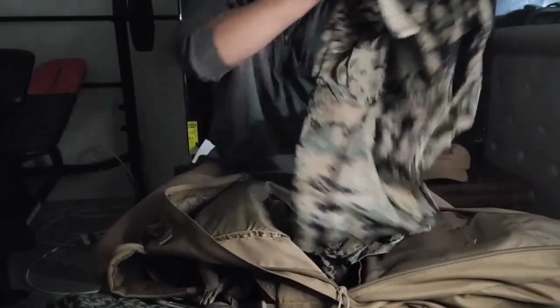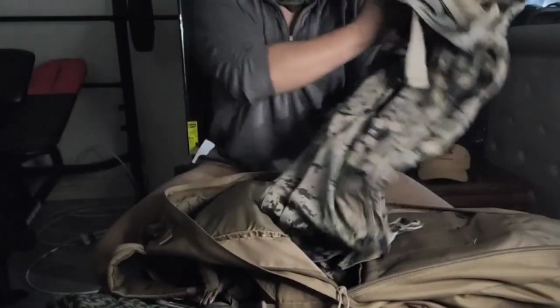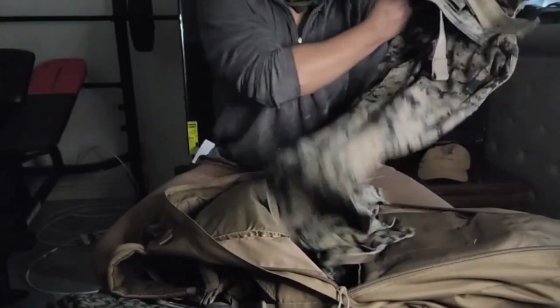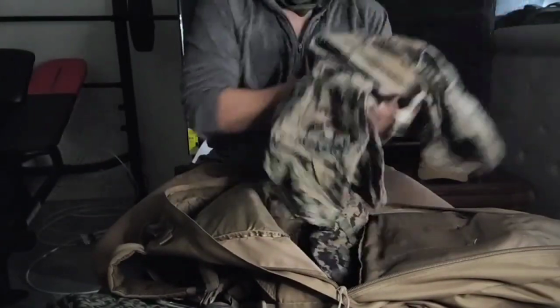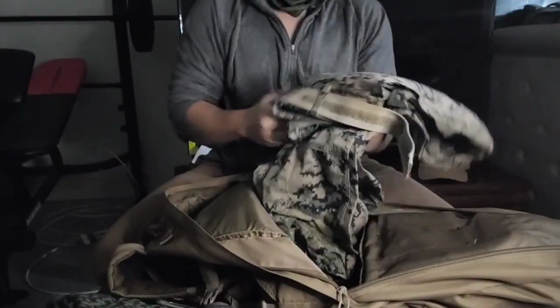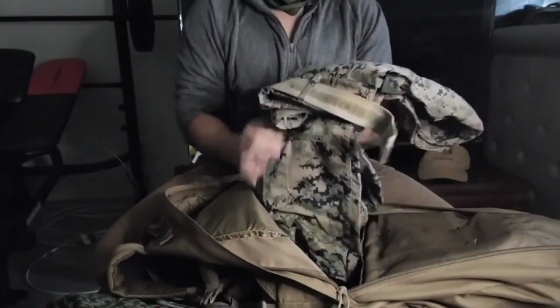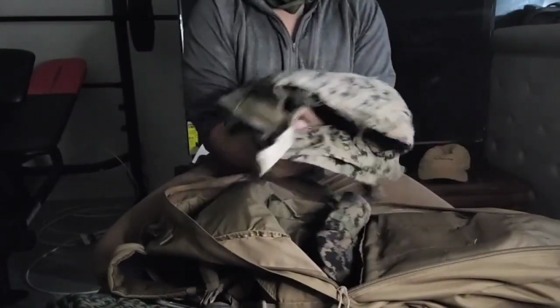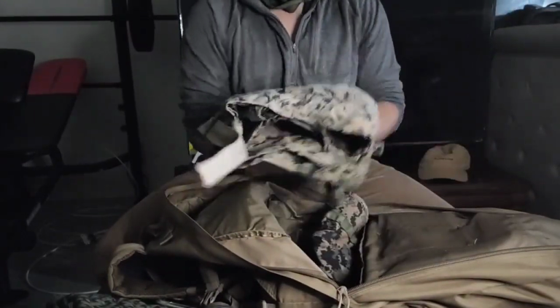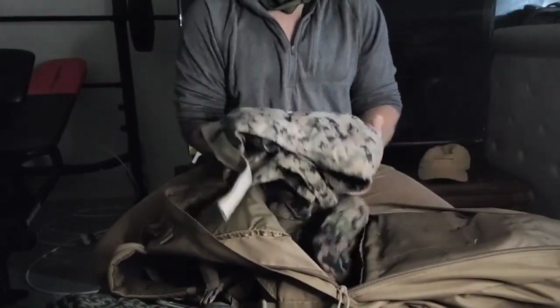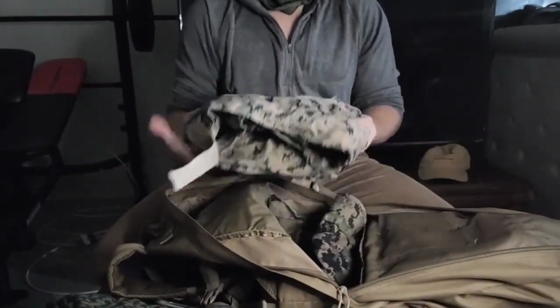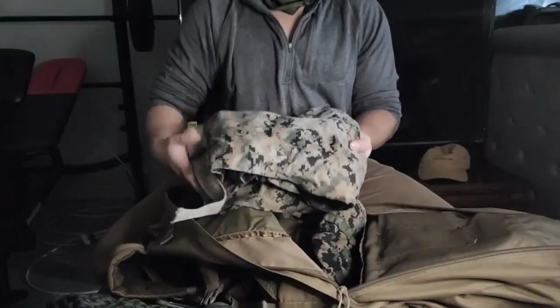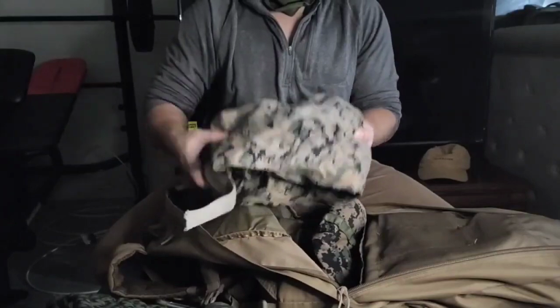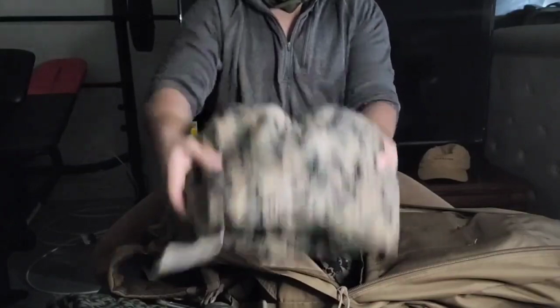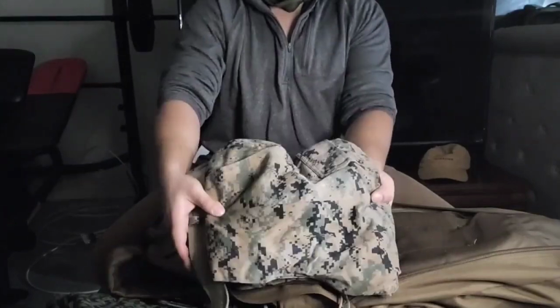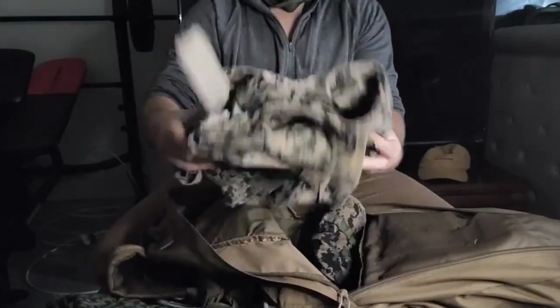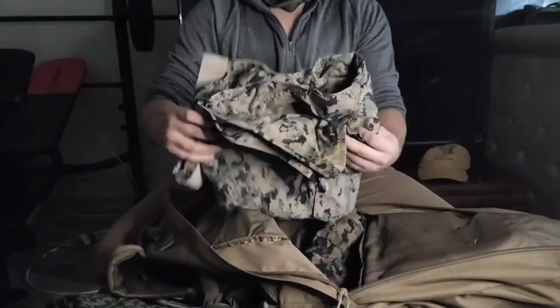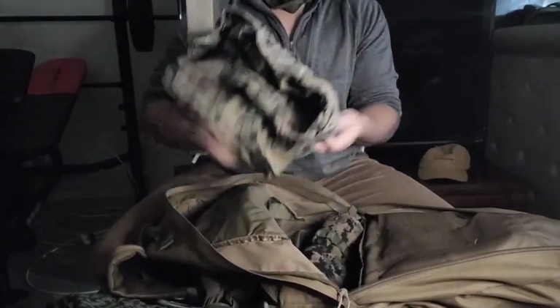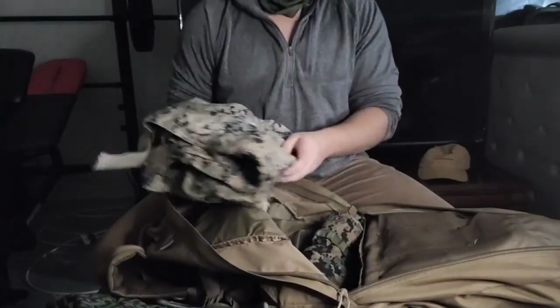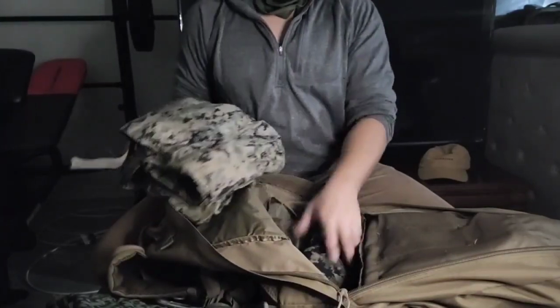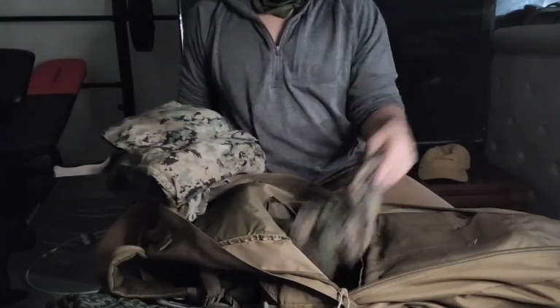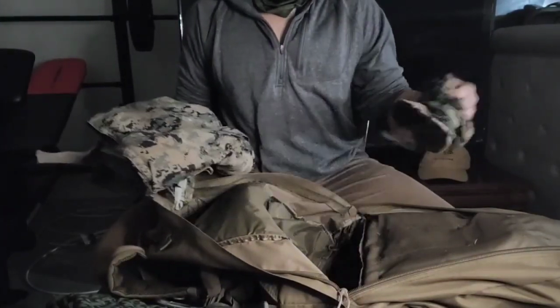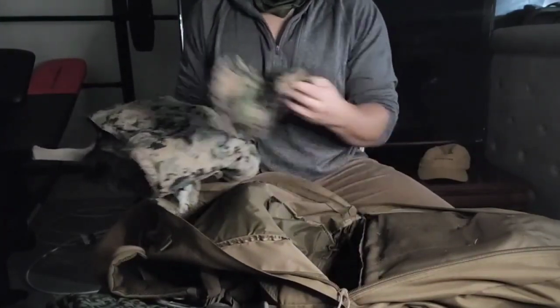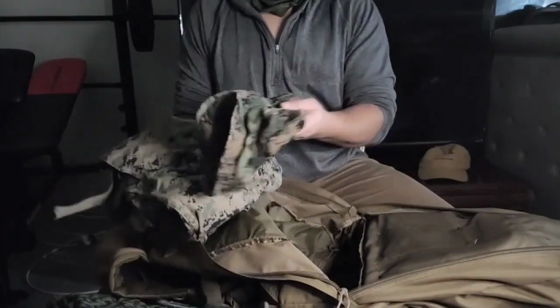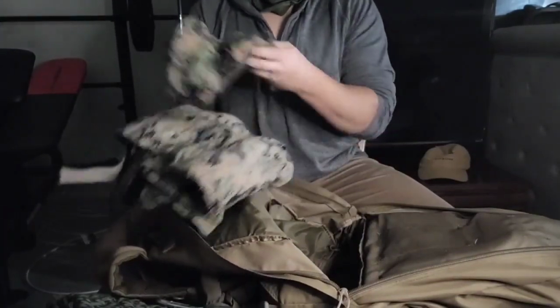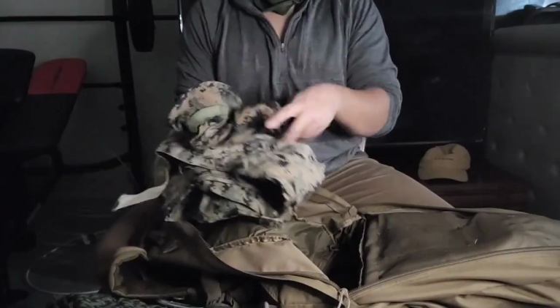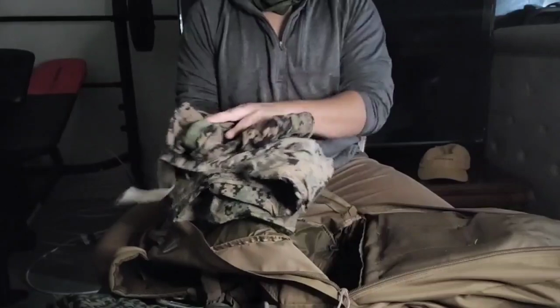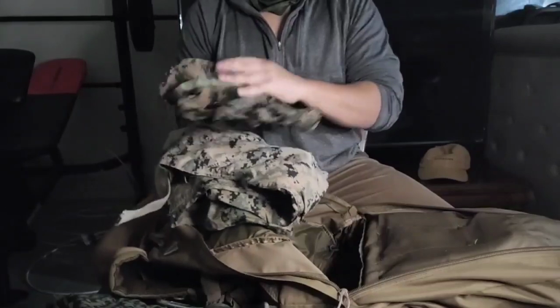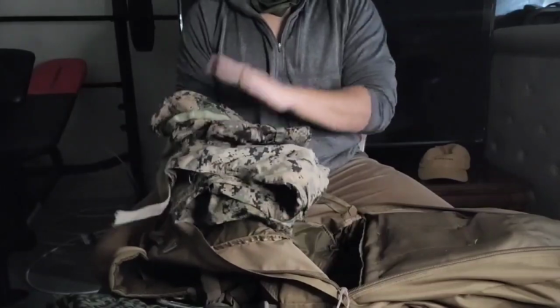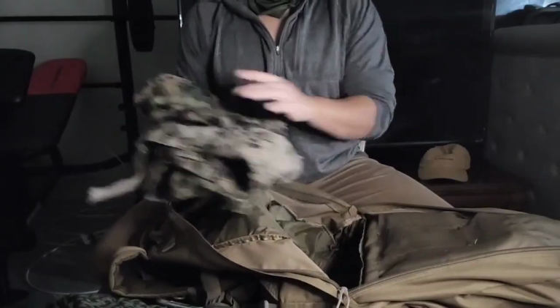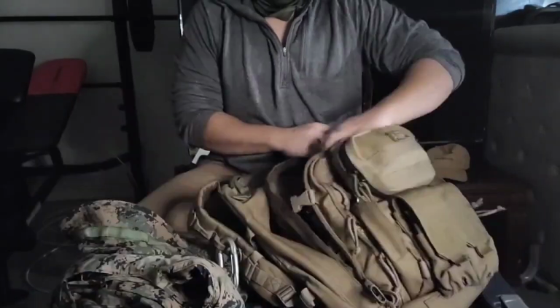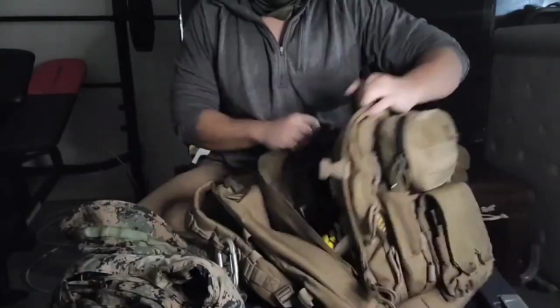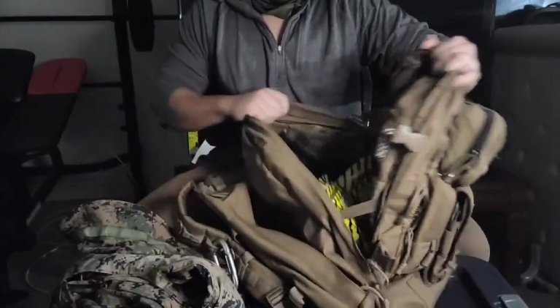Got an extra change of bottoms — these are just my woodland bottoms that I had in the Marine Corps. And I've got a little boonie hat right there for the sun.